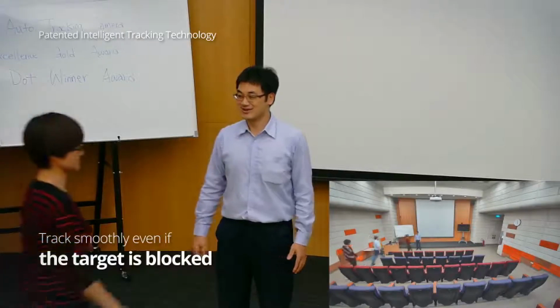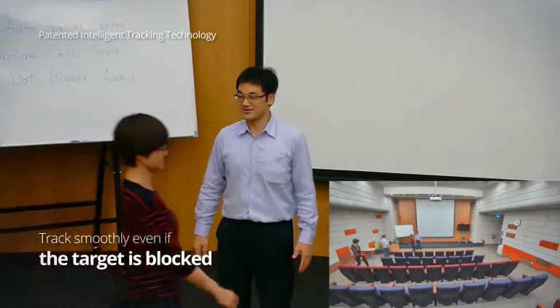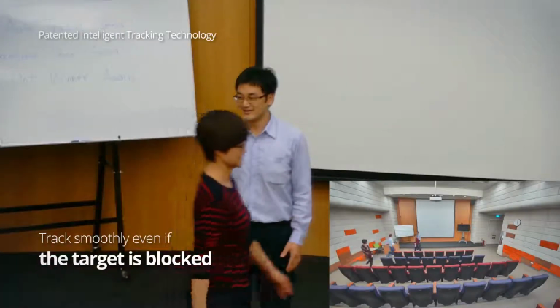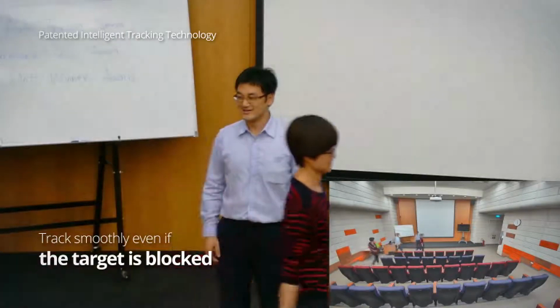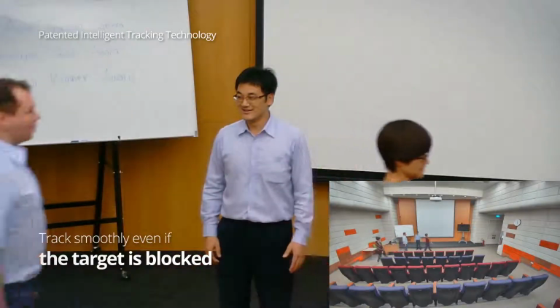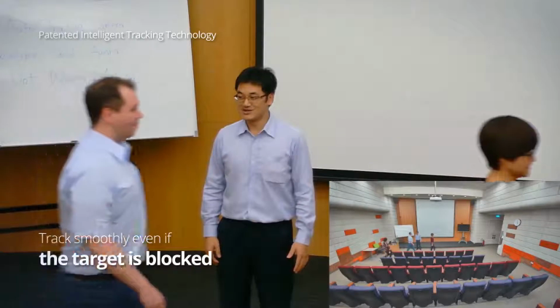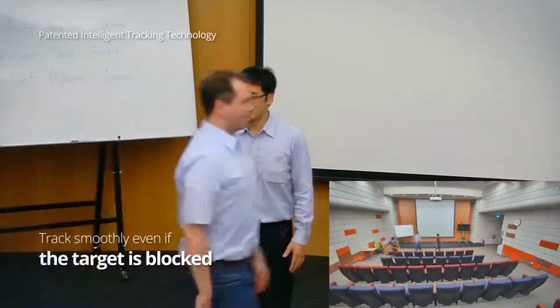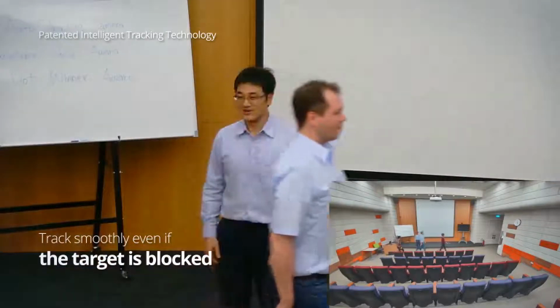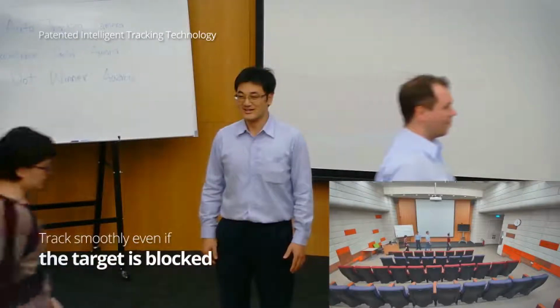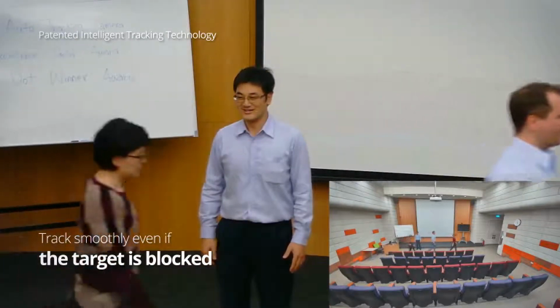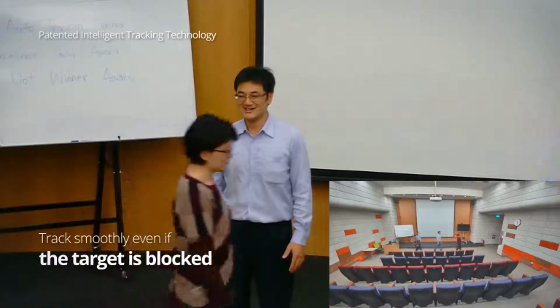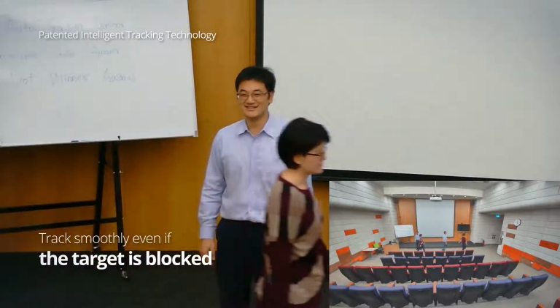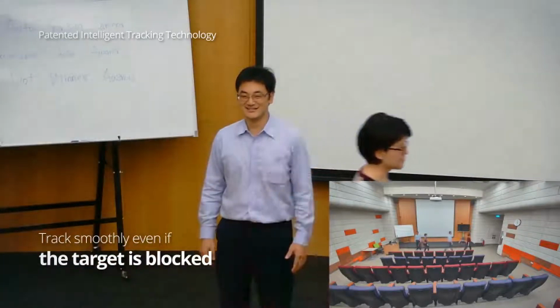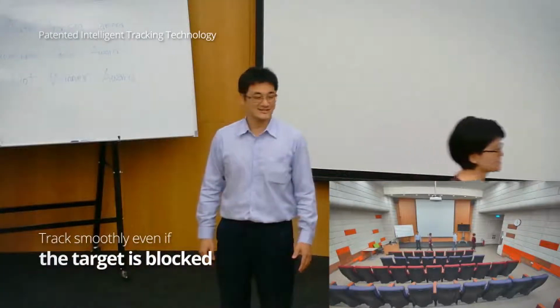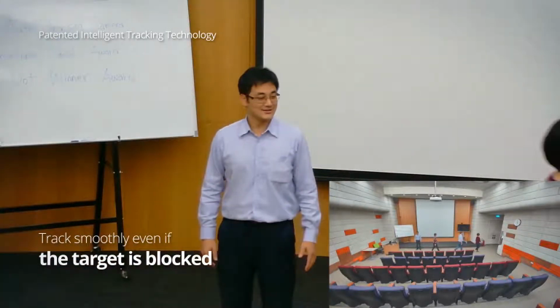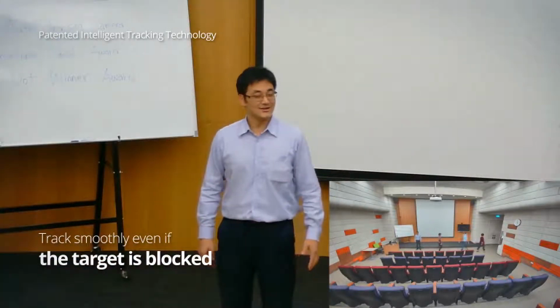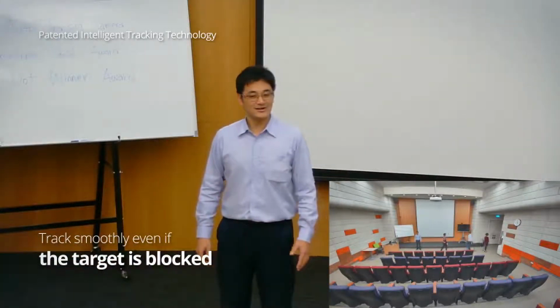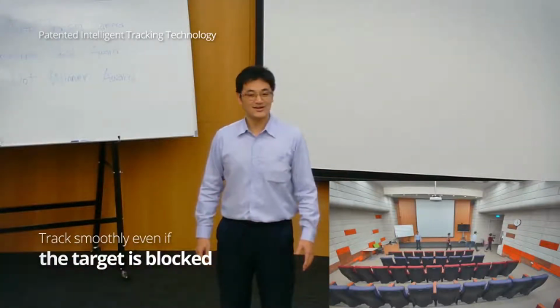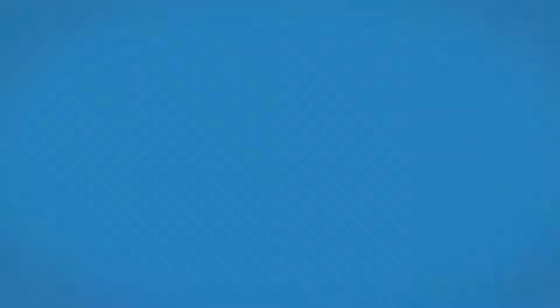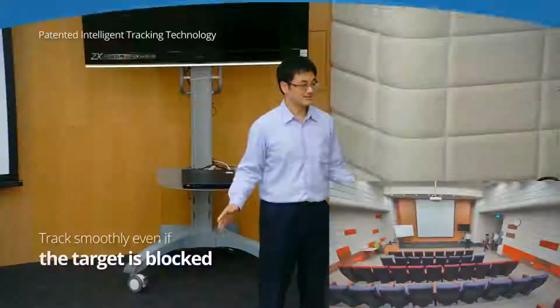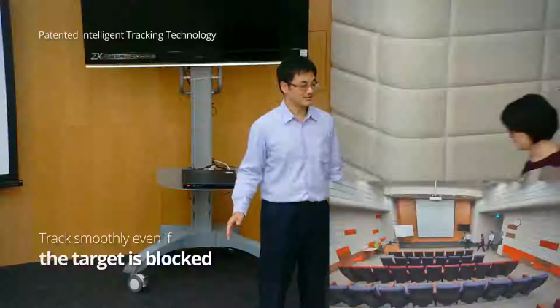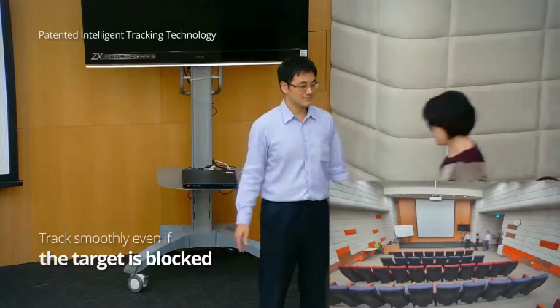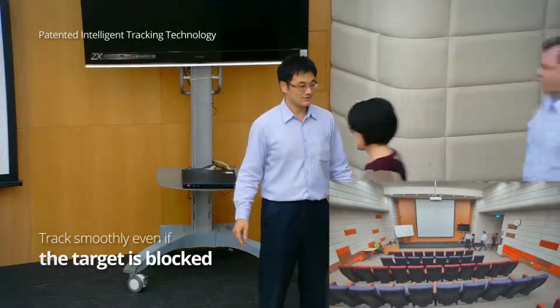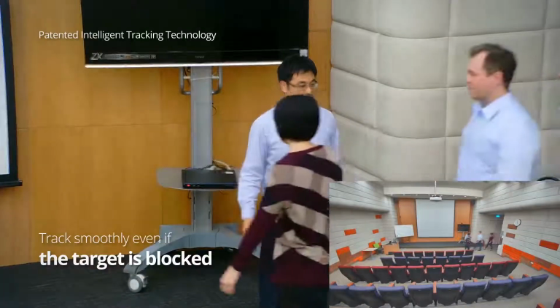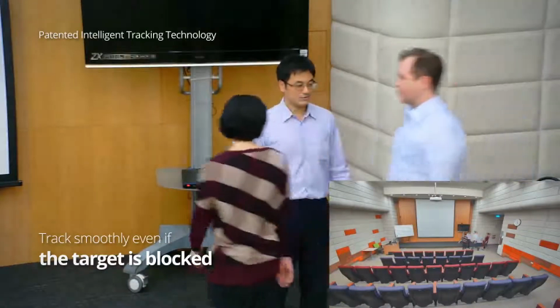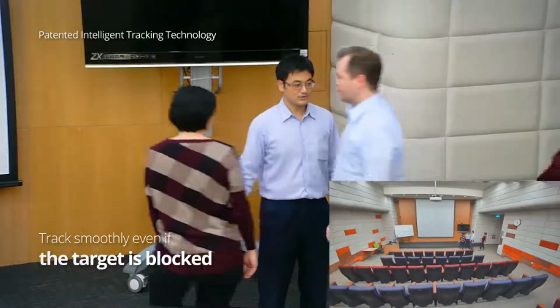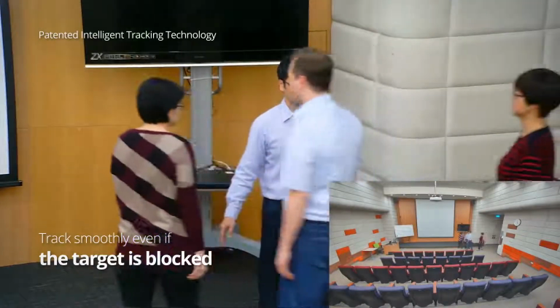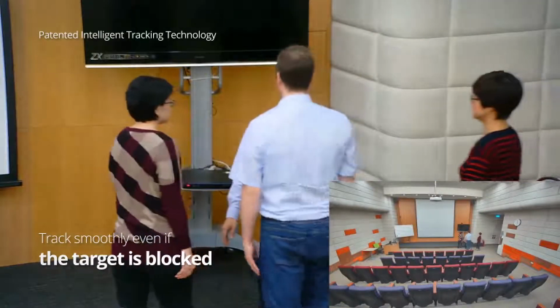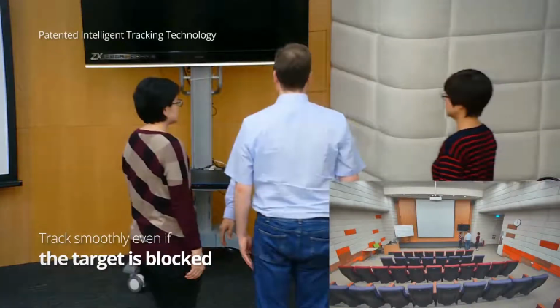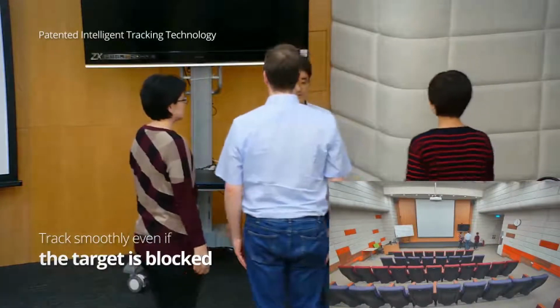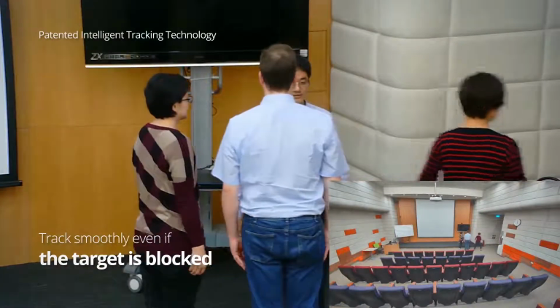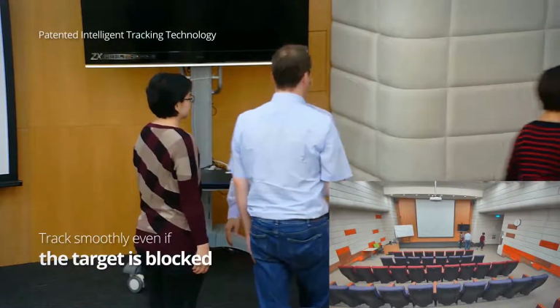Tracking remains totally unaffected even if another object passes in front of the person being tracked. Even if the person is blocked, tracking will remain flawless.